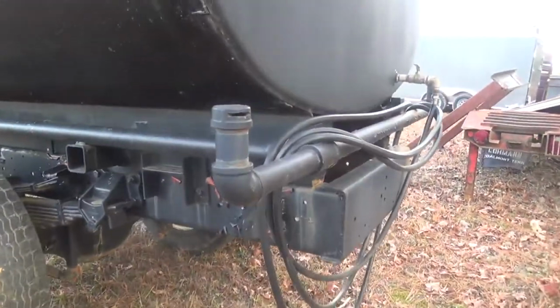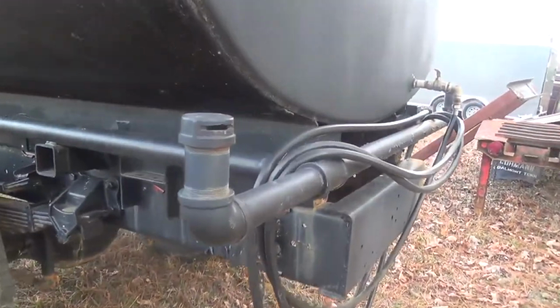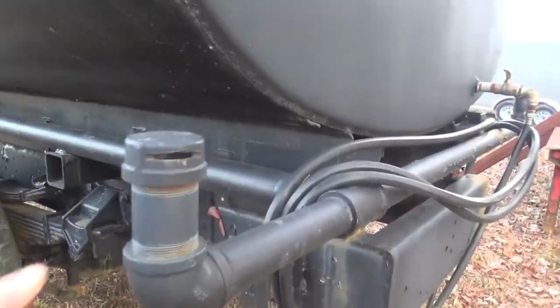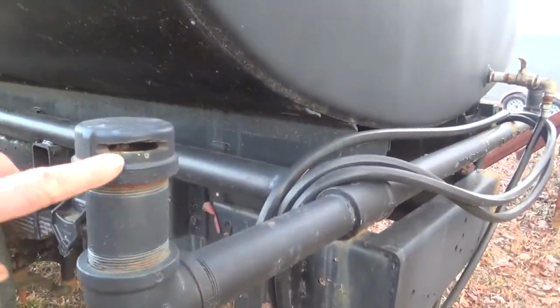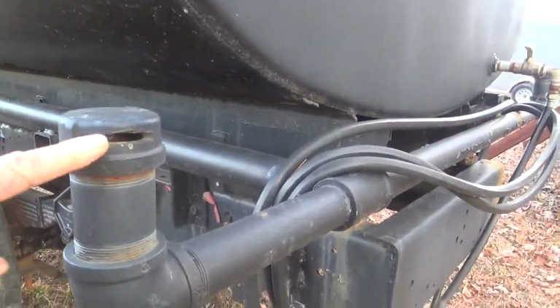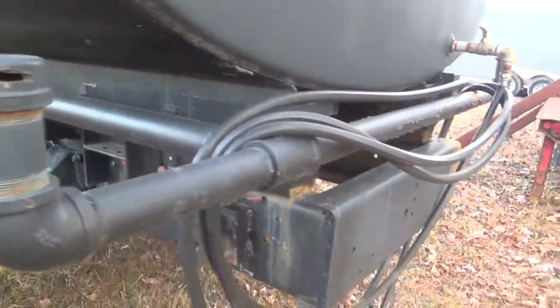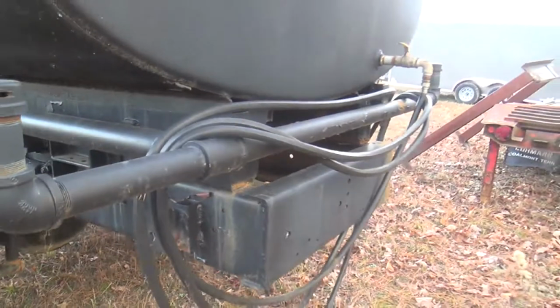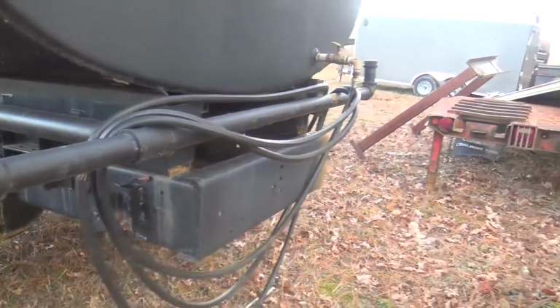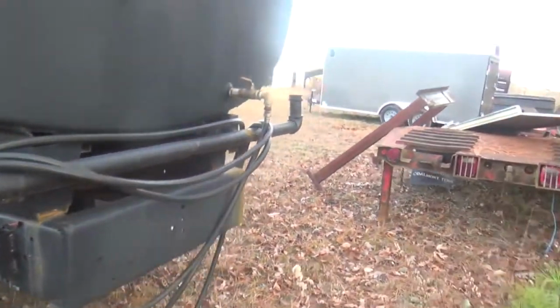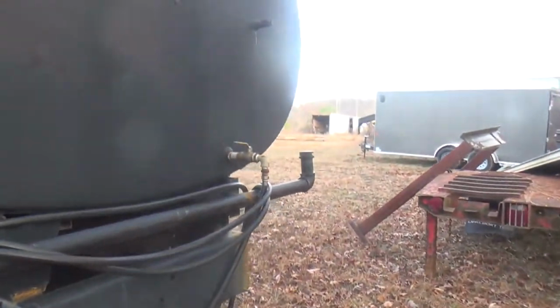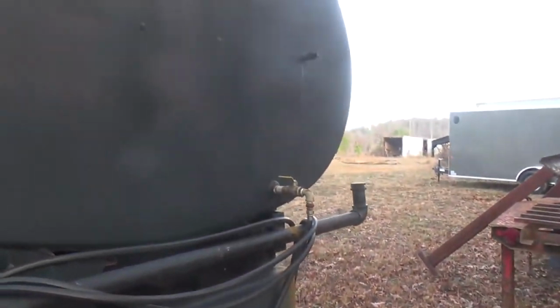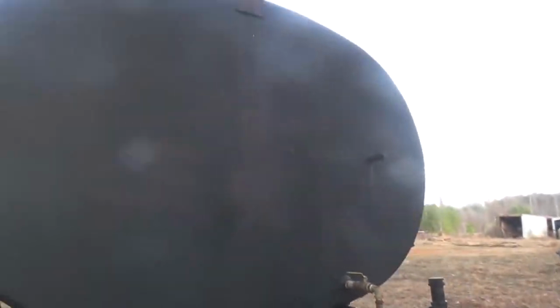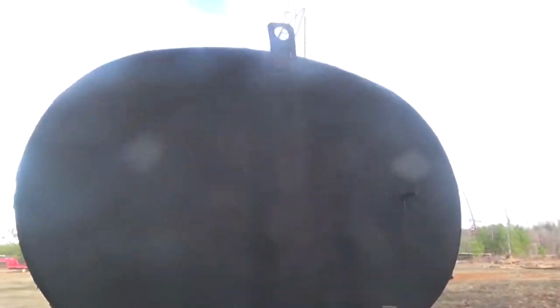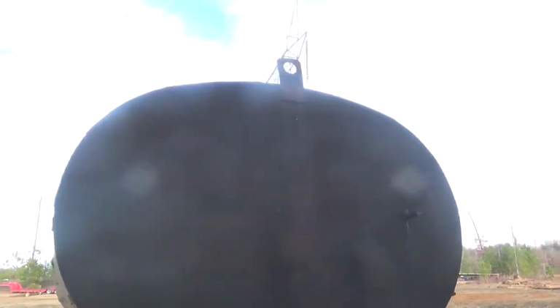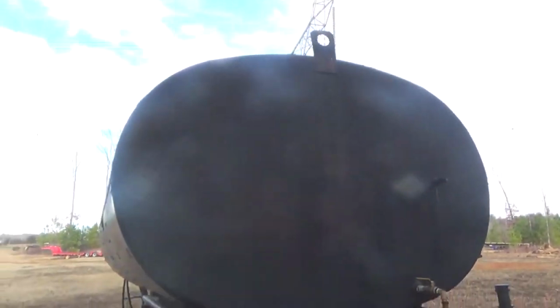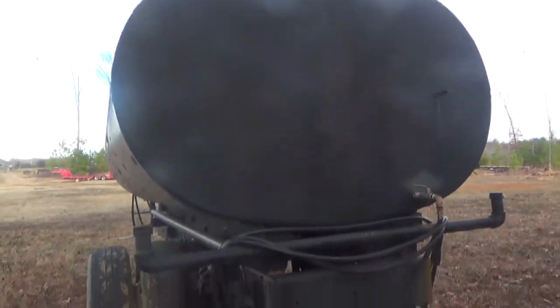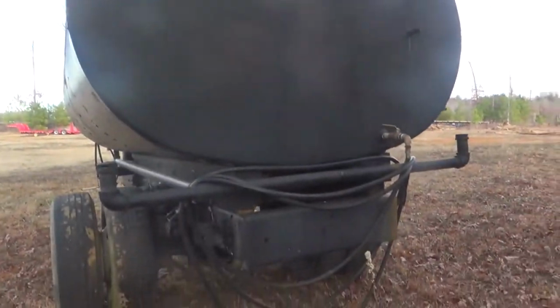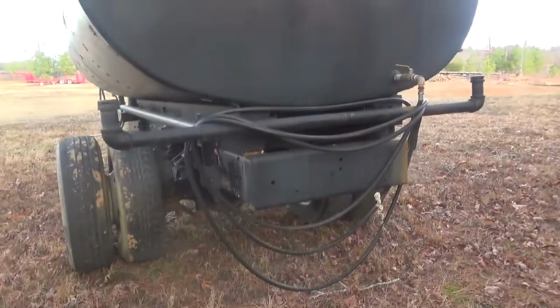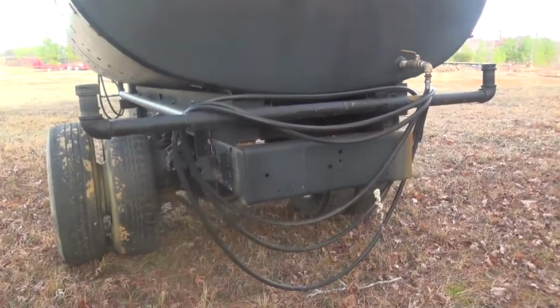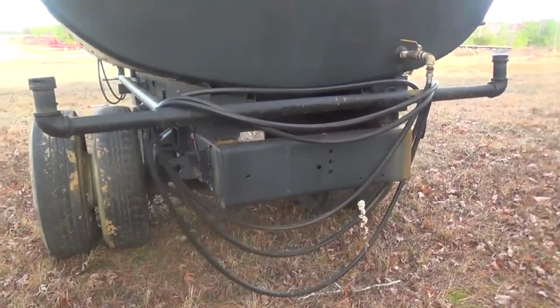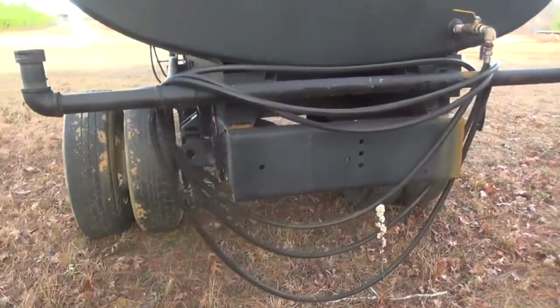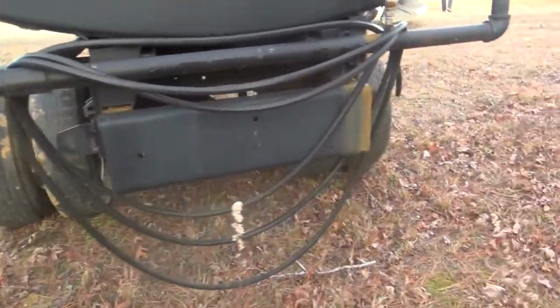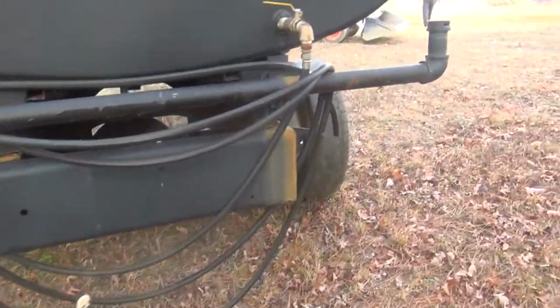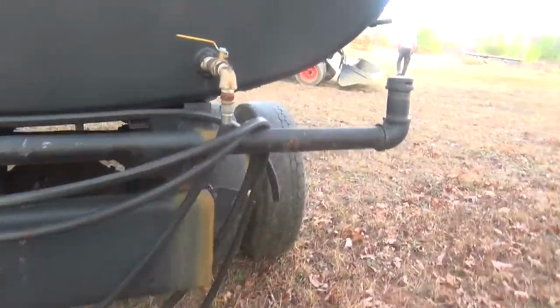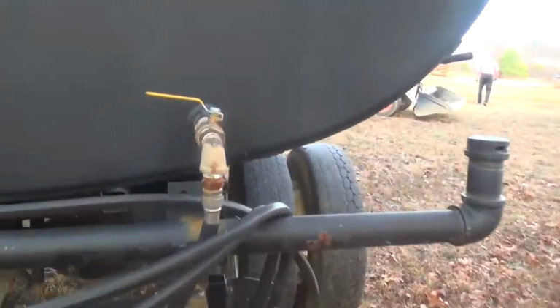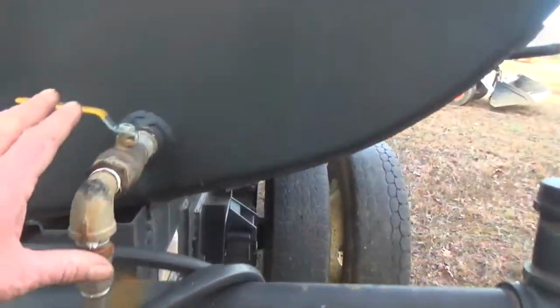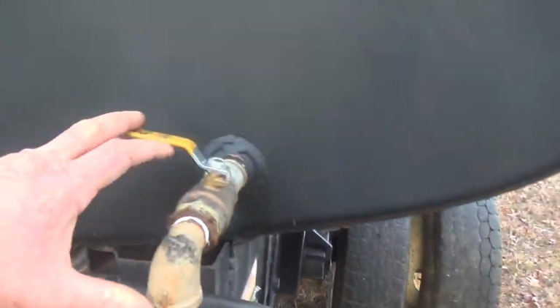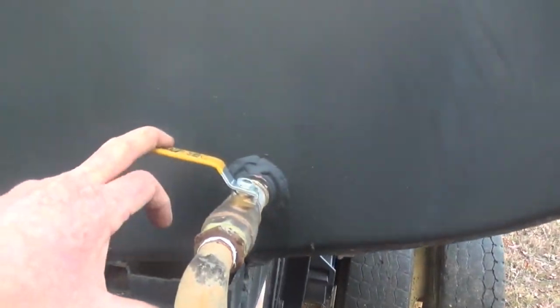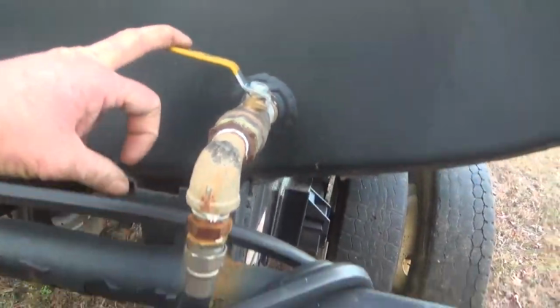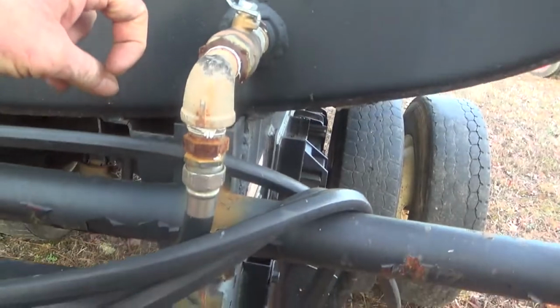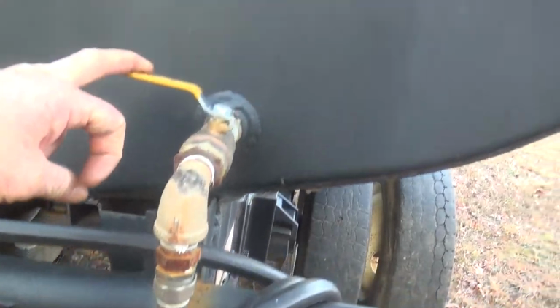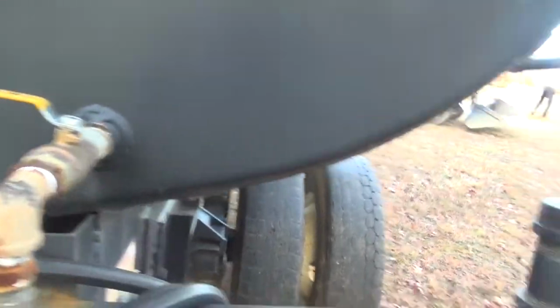It's got the ports back here that push the water out, all the pipes. Looks like it appears to be in pretty good shape. Got a water hose outlet for watering down or washing down.